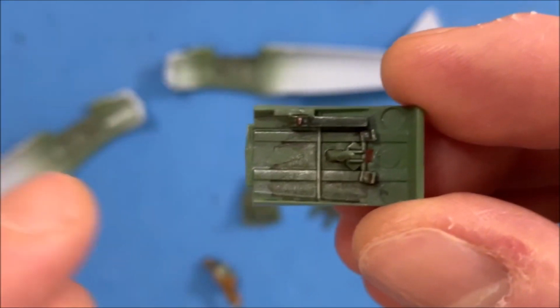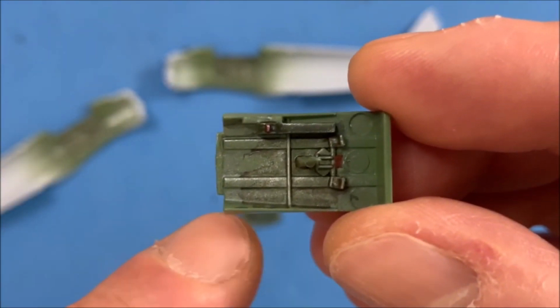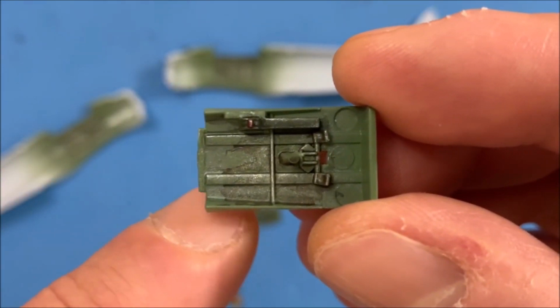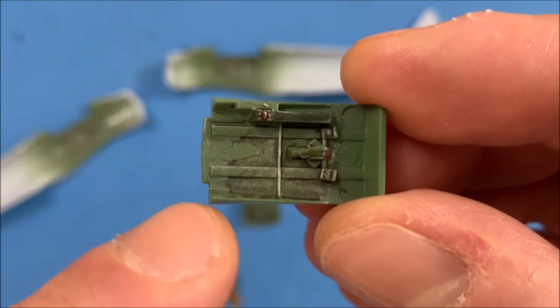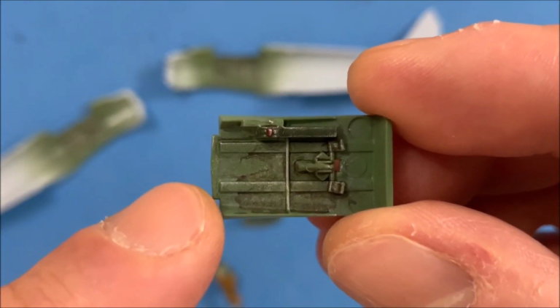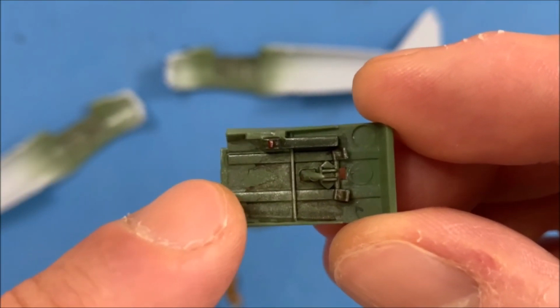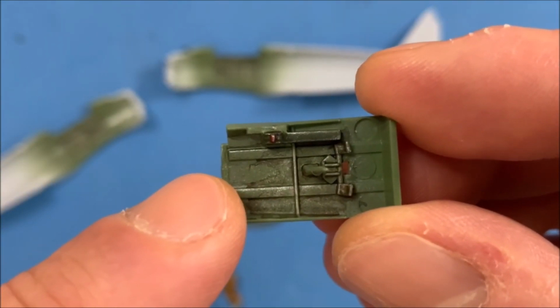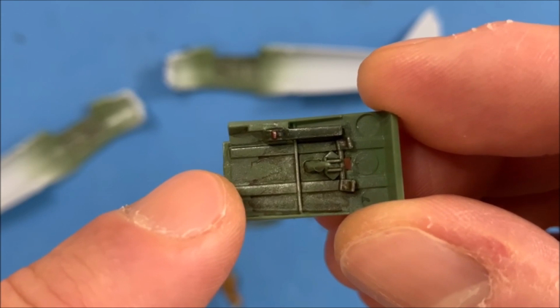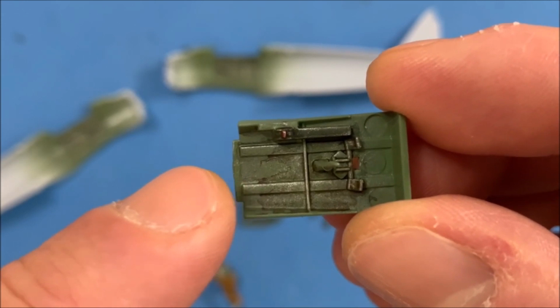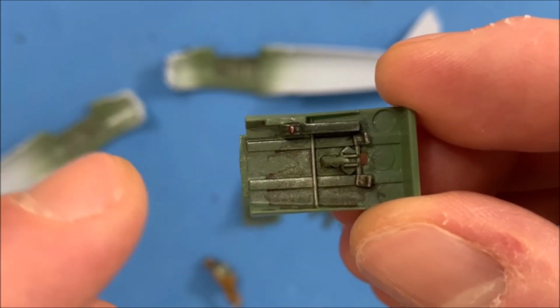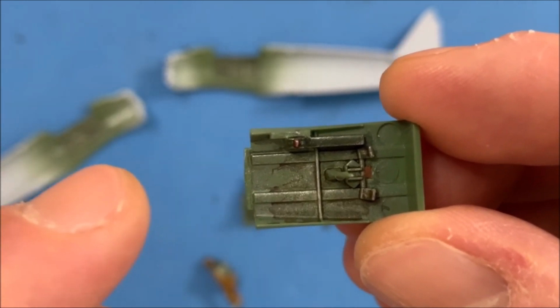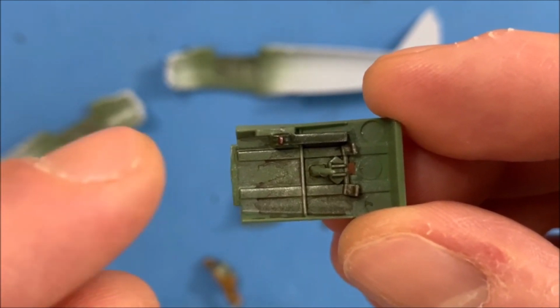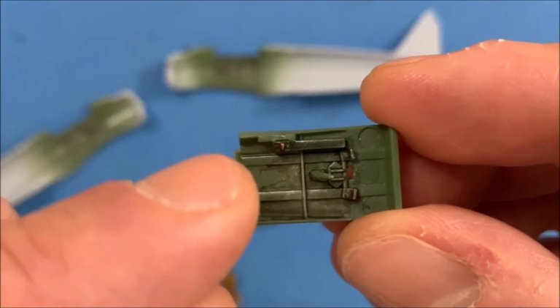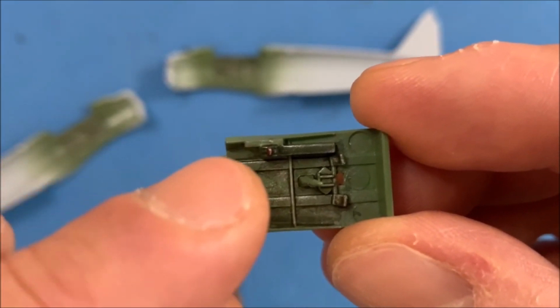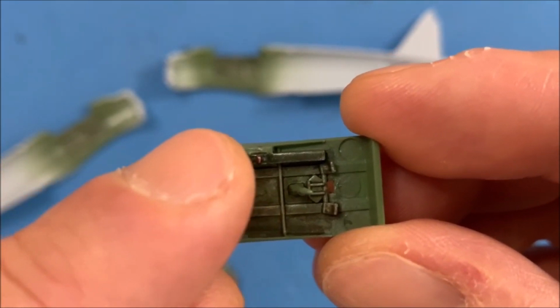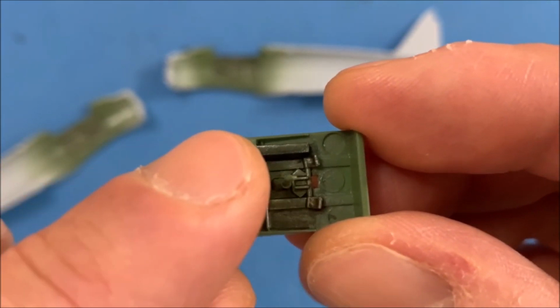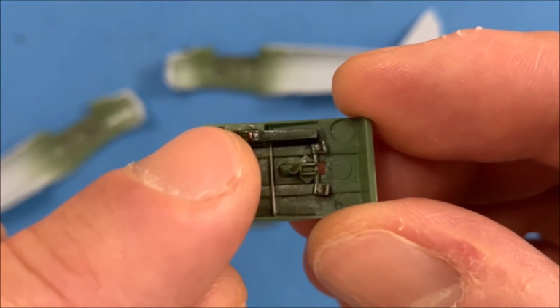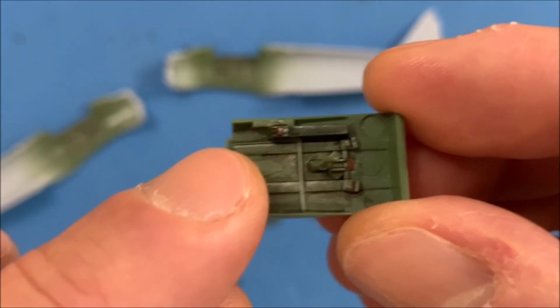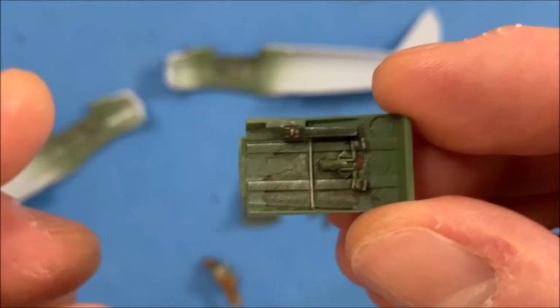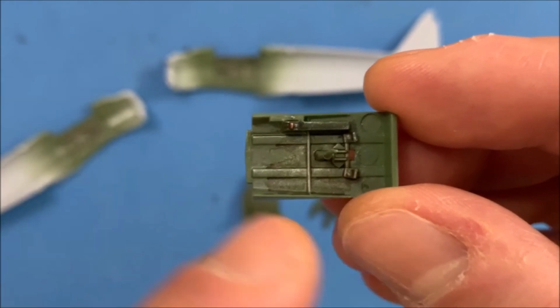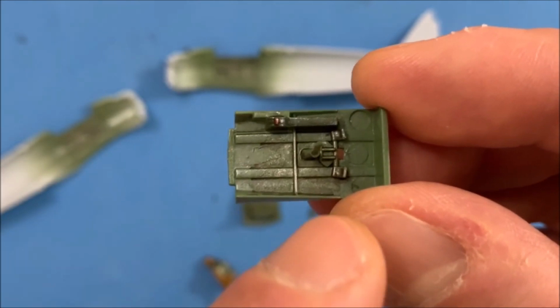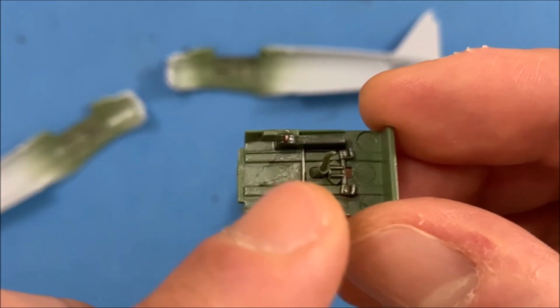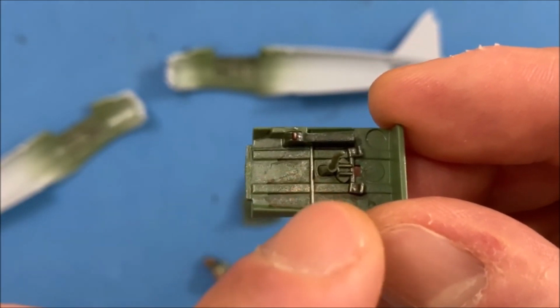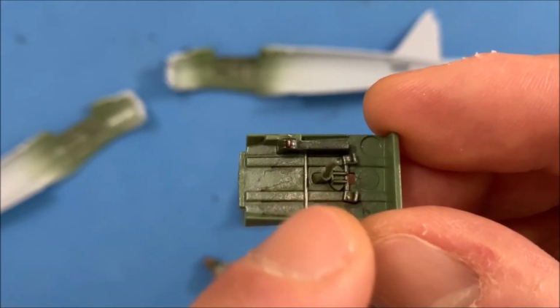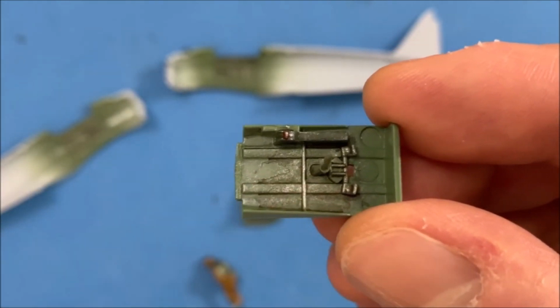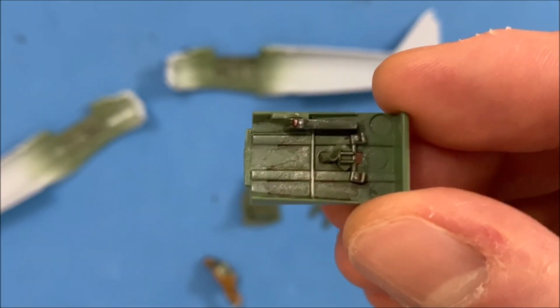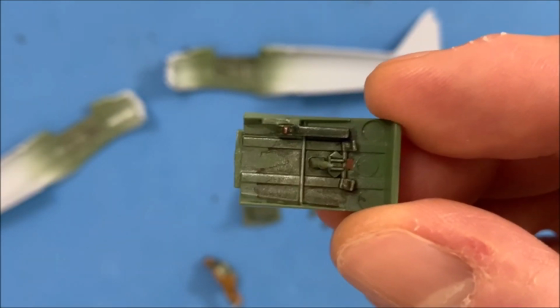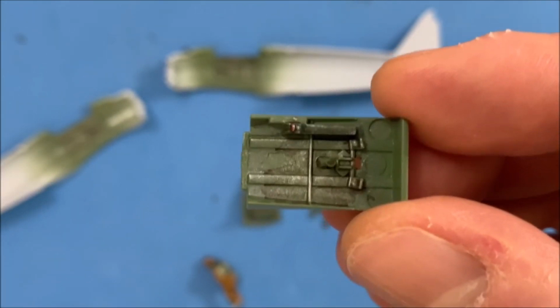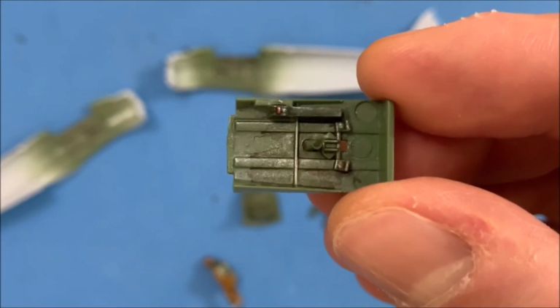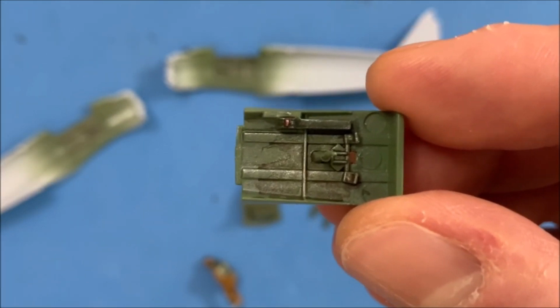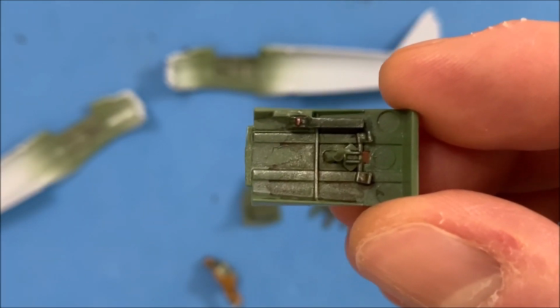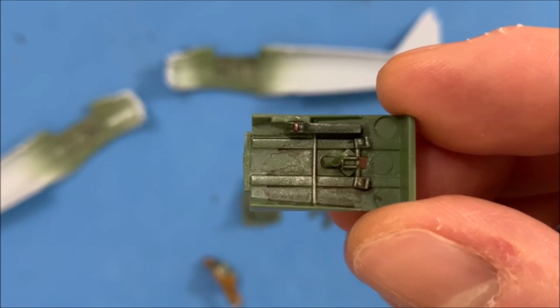I know back here it's not very clean, but I left it like that because the seat's going to go over there — you're not even going to see that part of it. So I was mainly focused around this area. Plus with the pilot in there, you're not going to see much anyway.